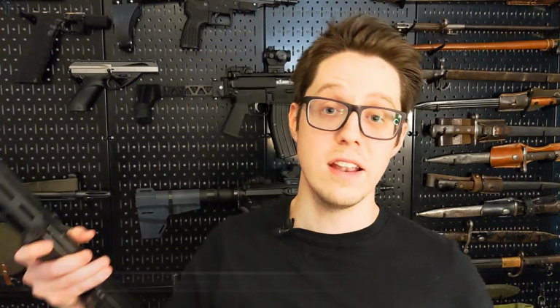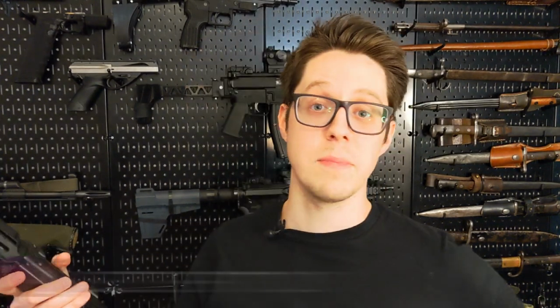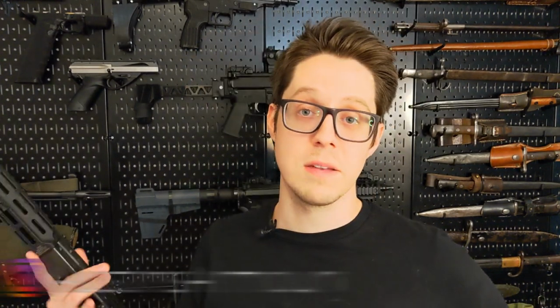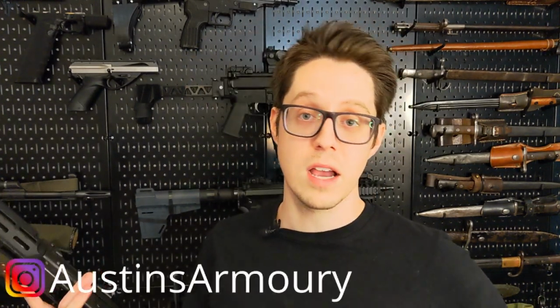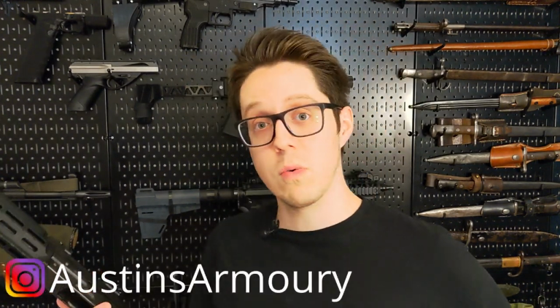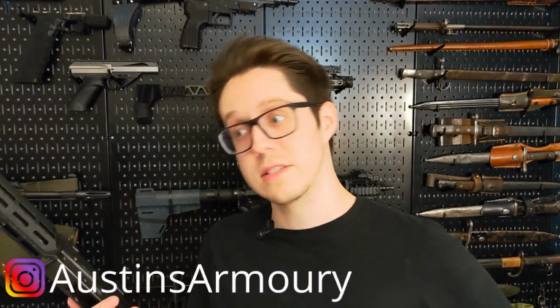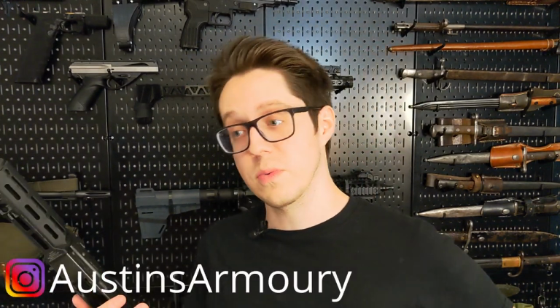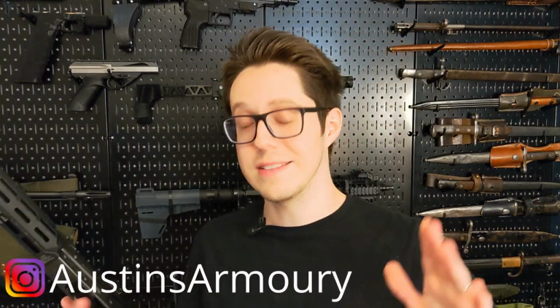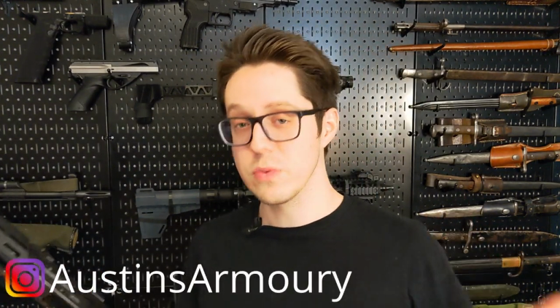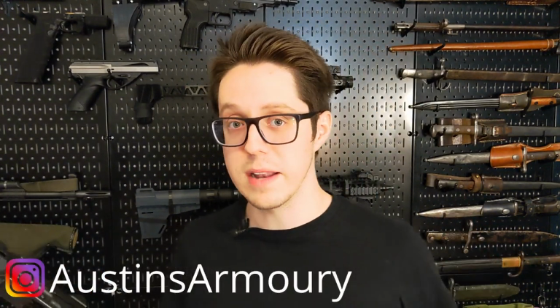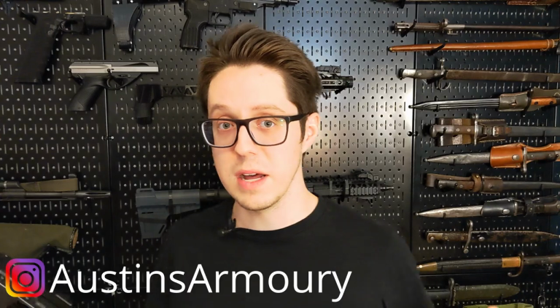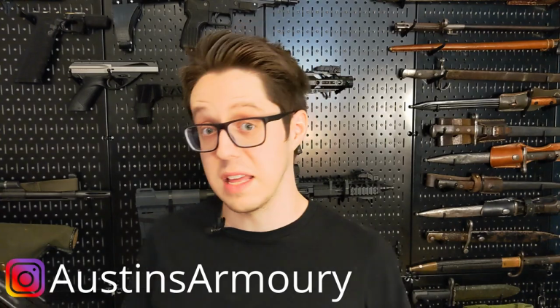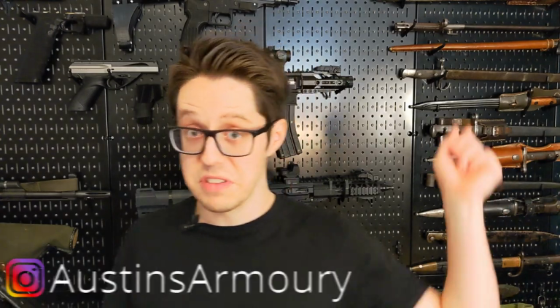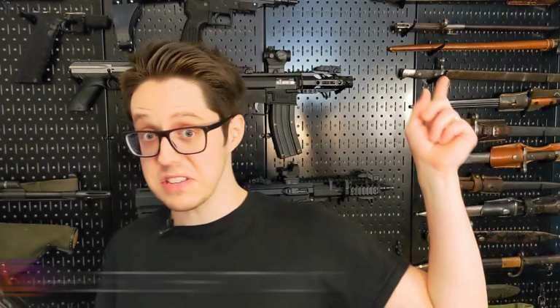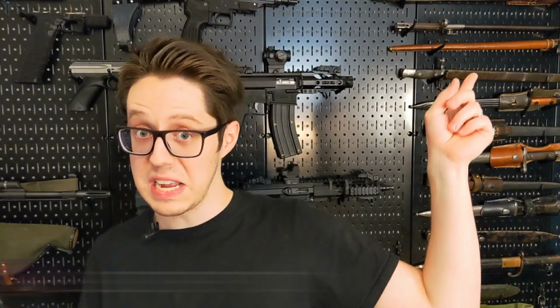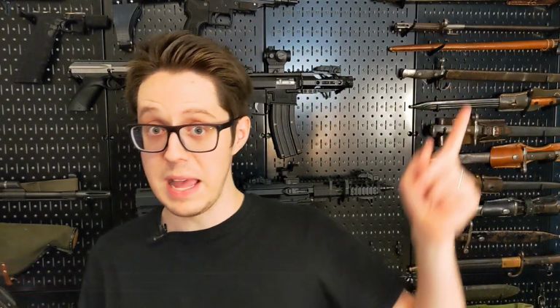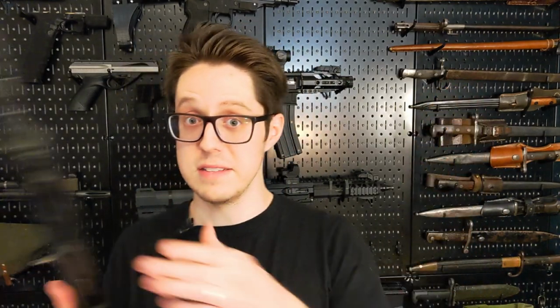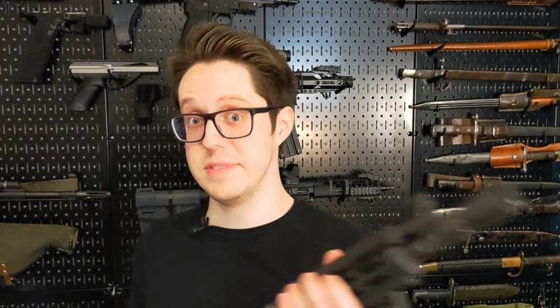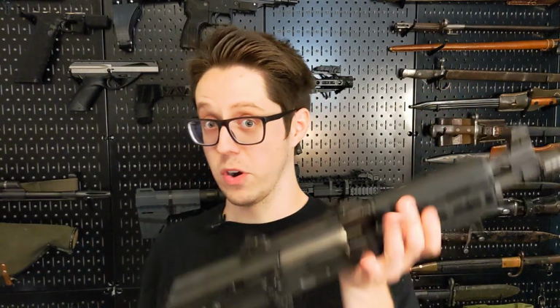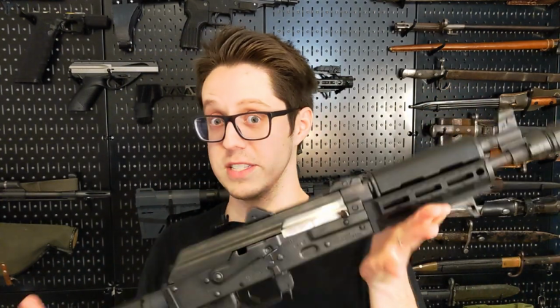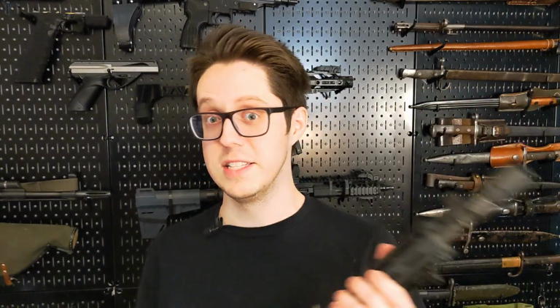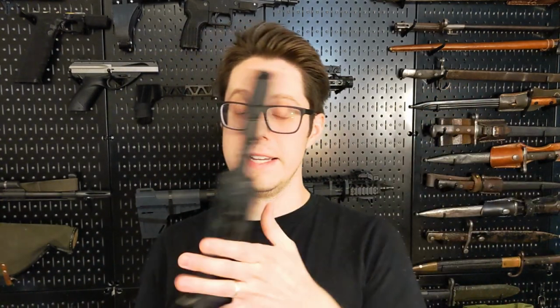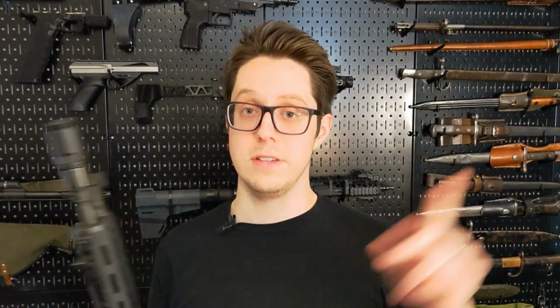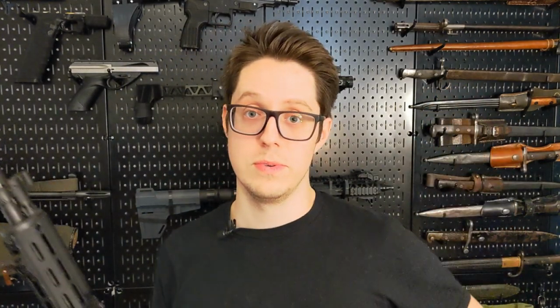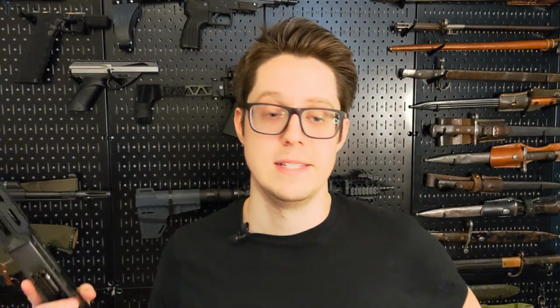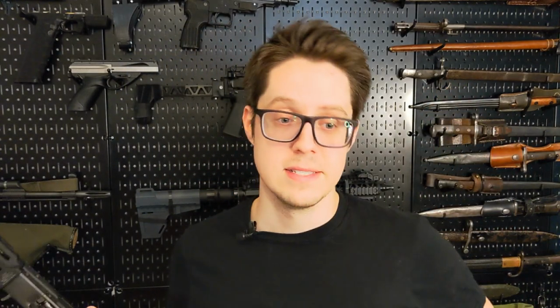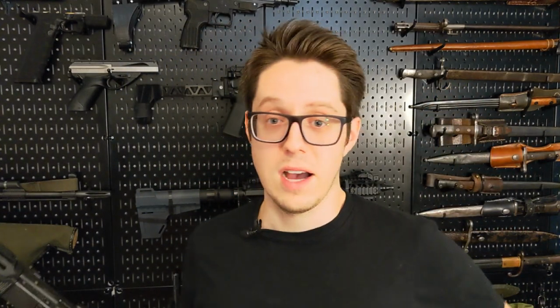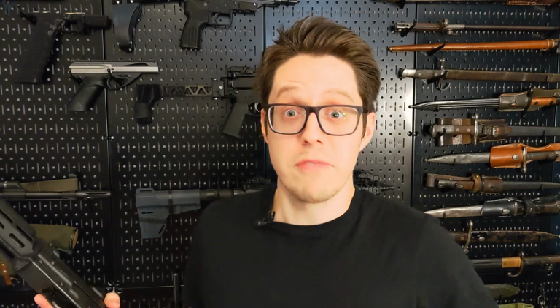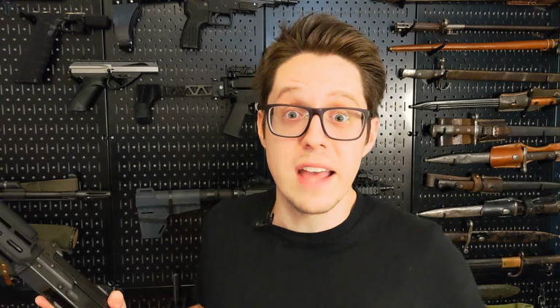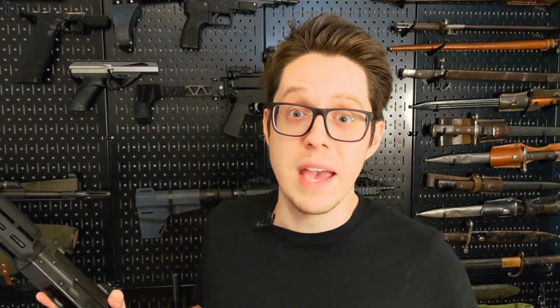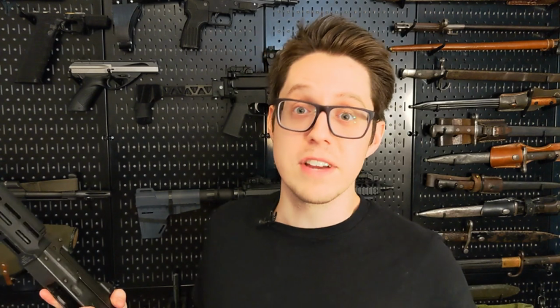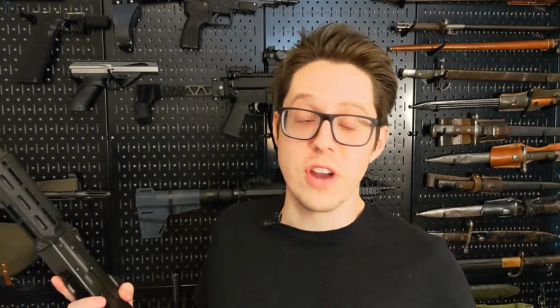And I know somebody's going to be like, oh, it's not supposed to work. And you're right, but there is a Saiga mag that did work in this gun. So I figured I had the mag and I'd try.